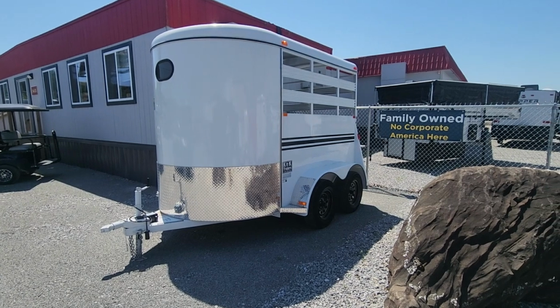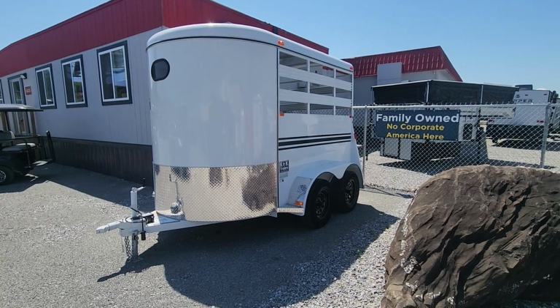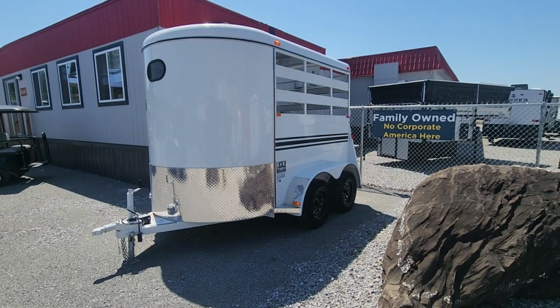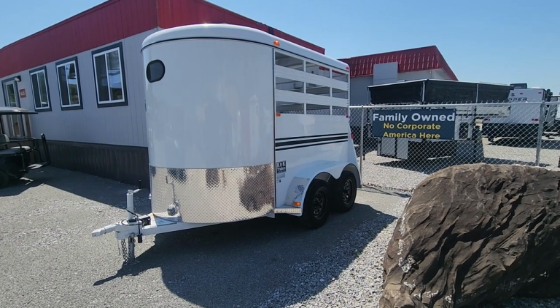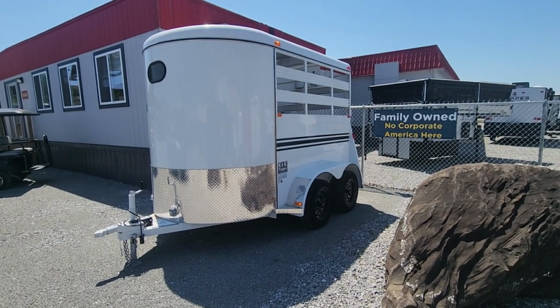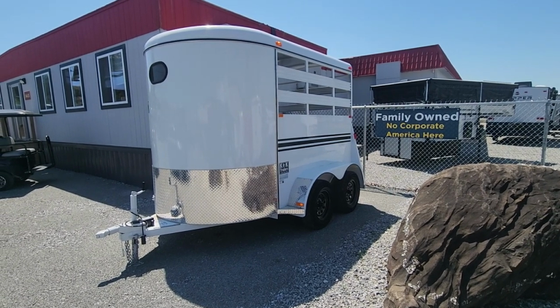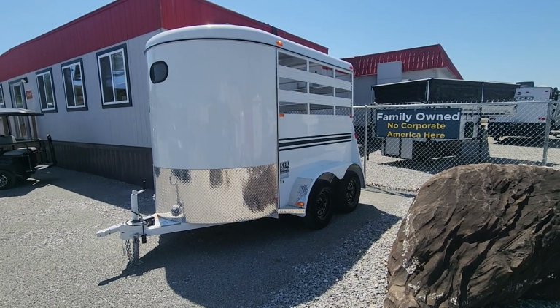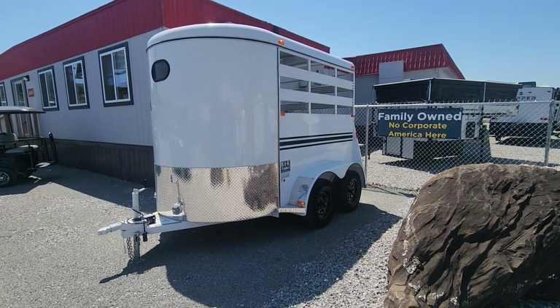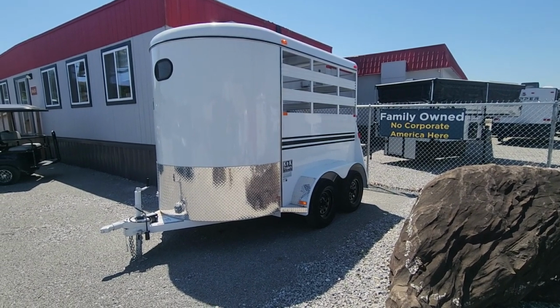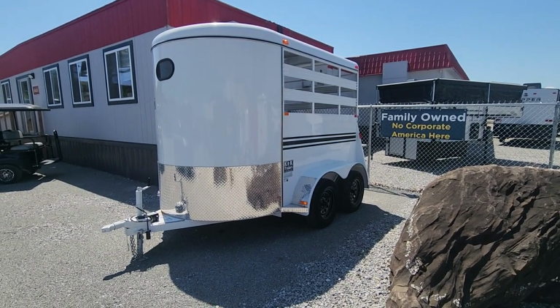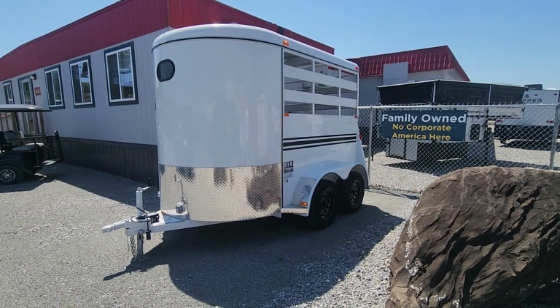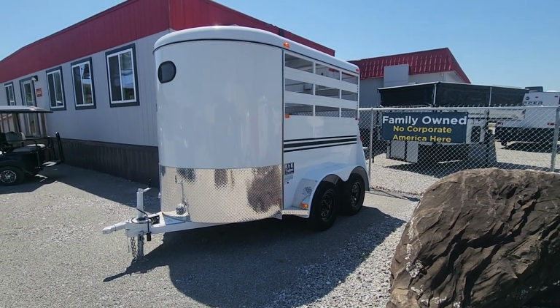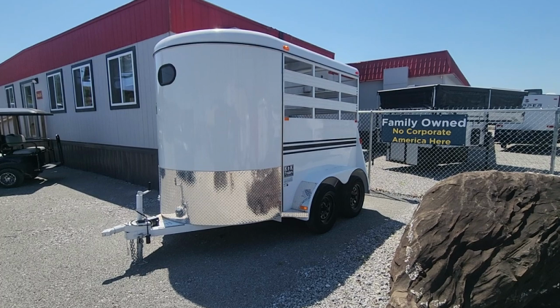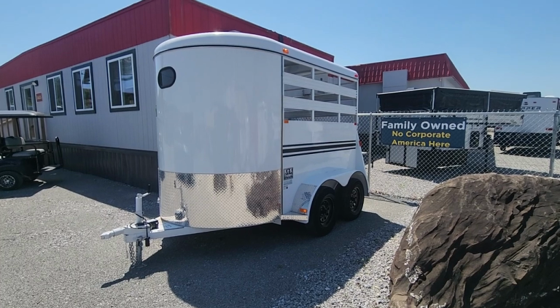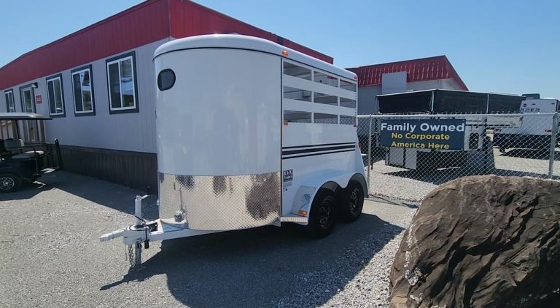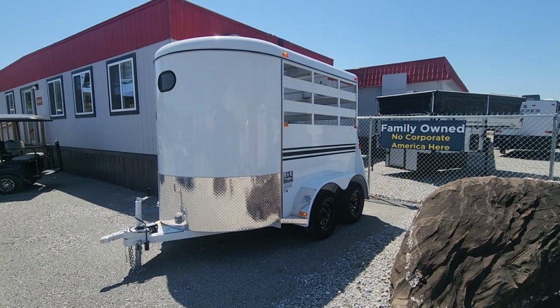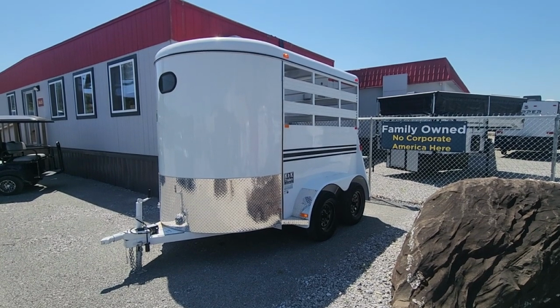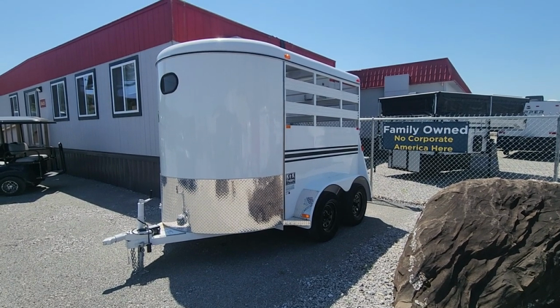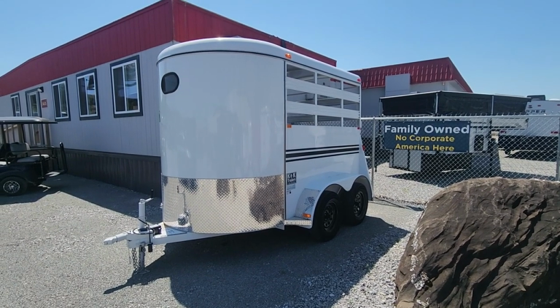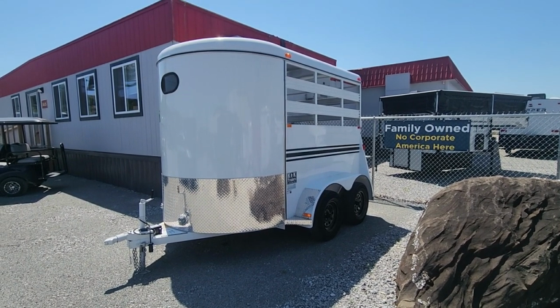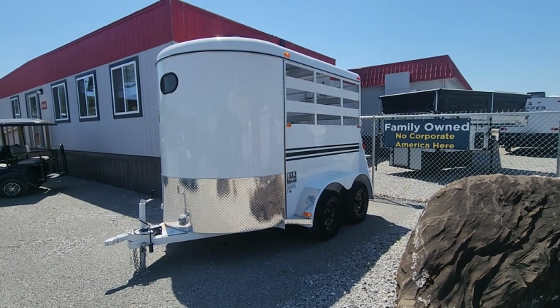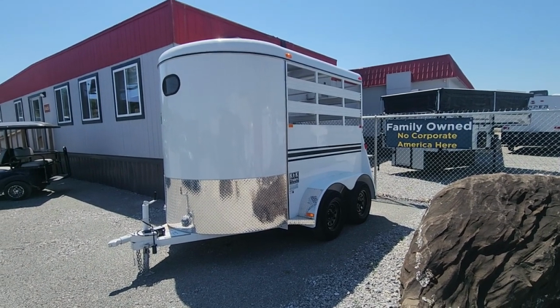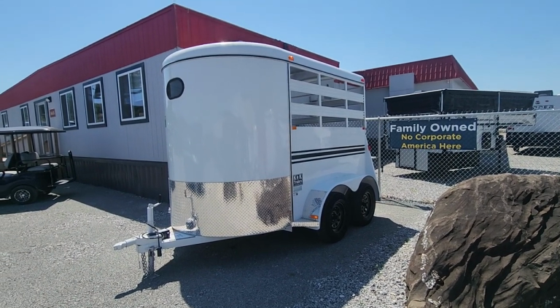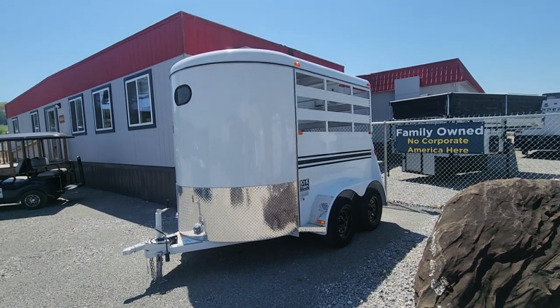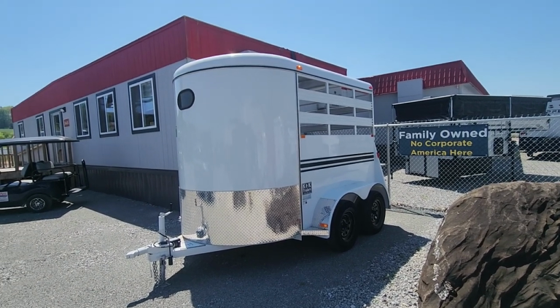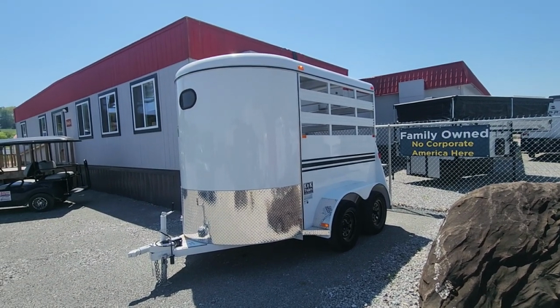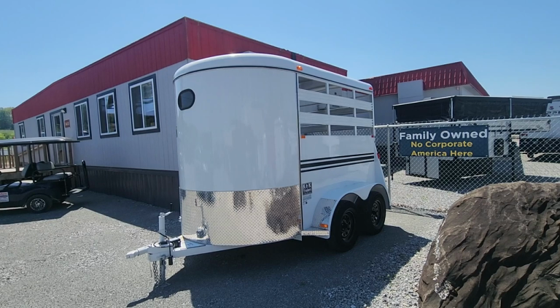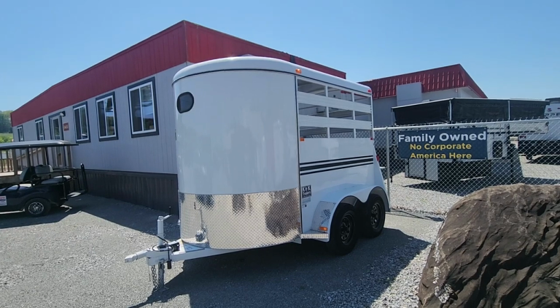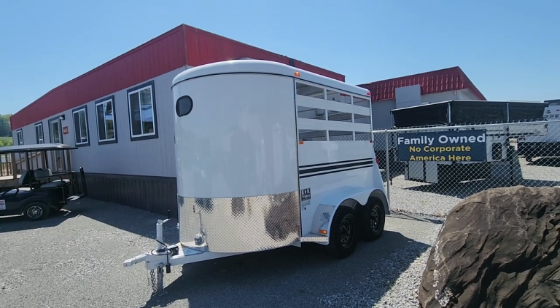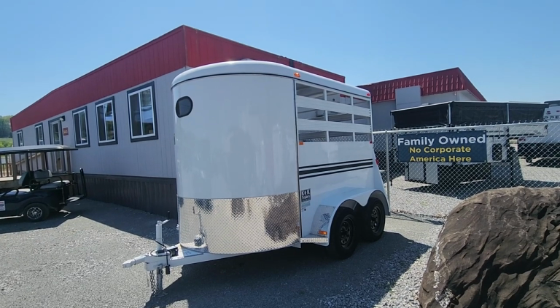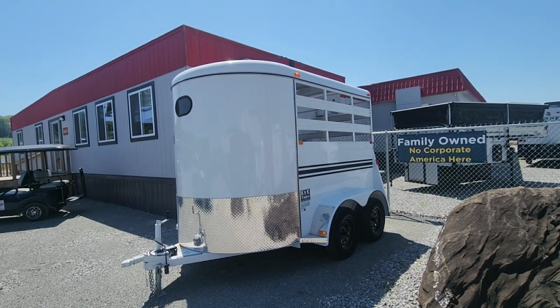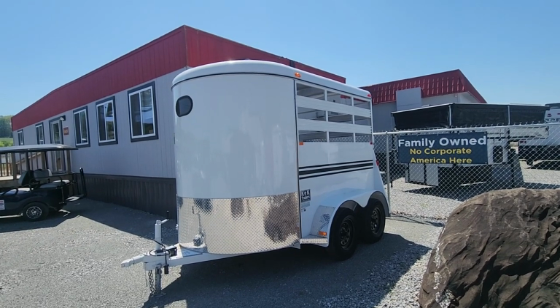Hey Charles, this is Mary with McKeever RV and Marine. This is the 10-foot 2-horse straight load trailer that you're interested in. It's a K&K or a B trailer from Georgia.